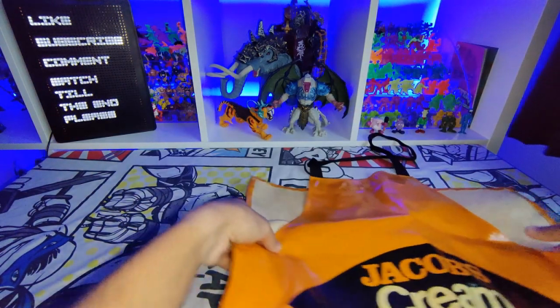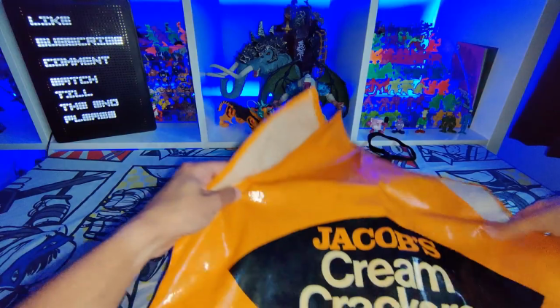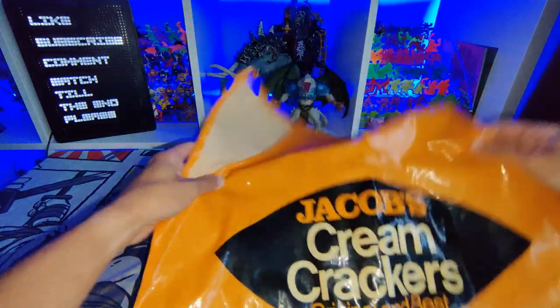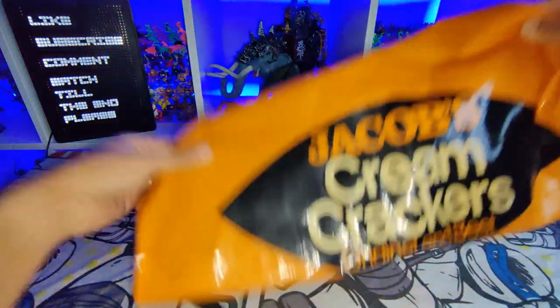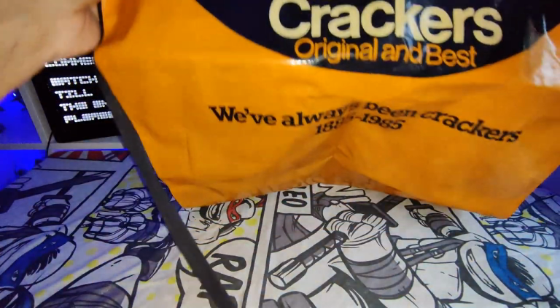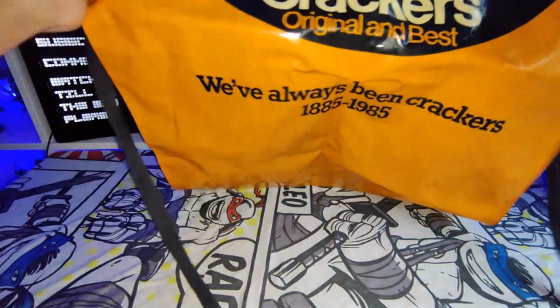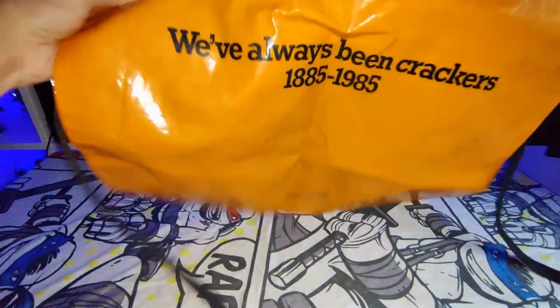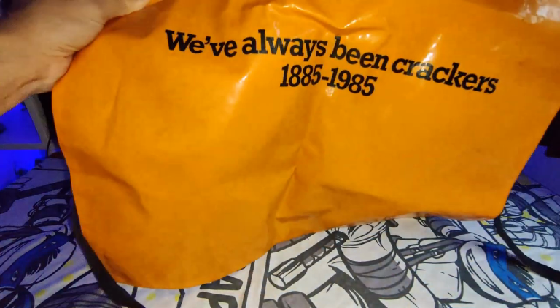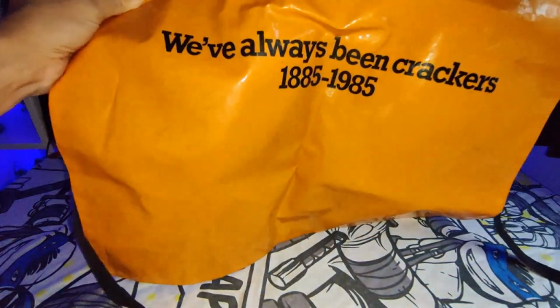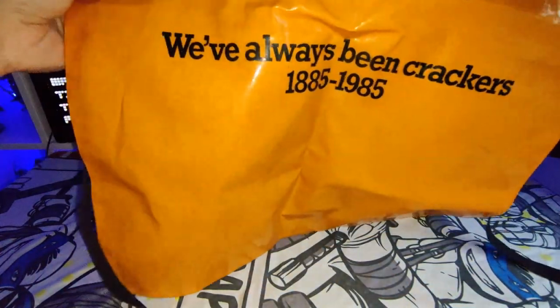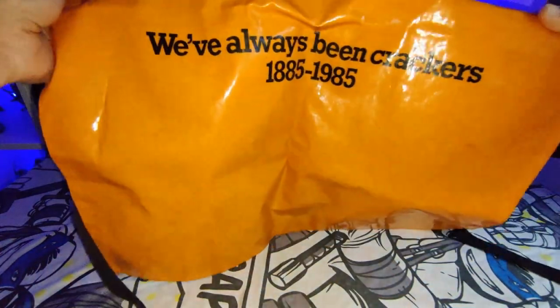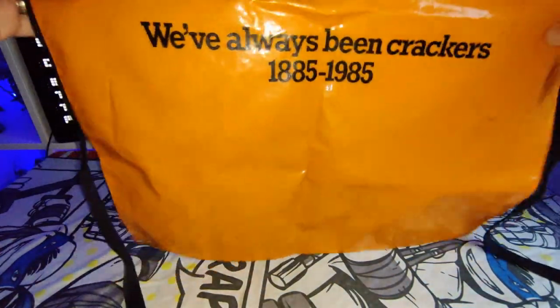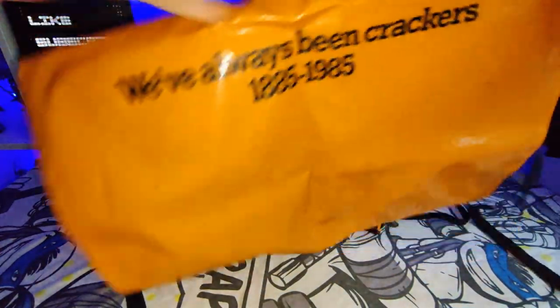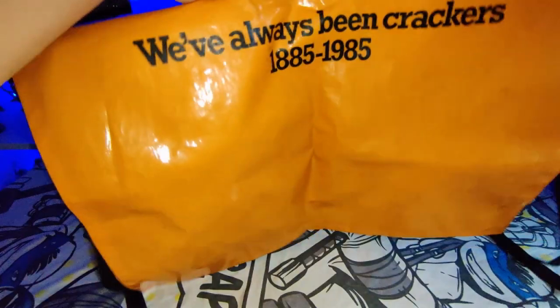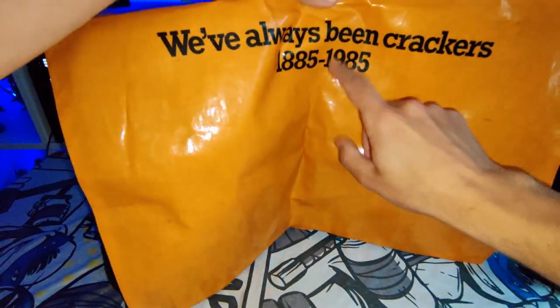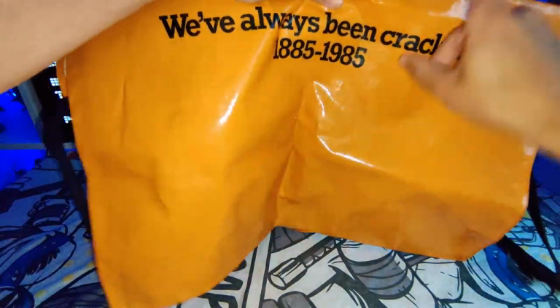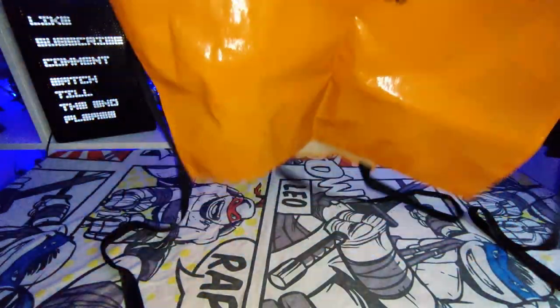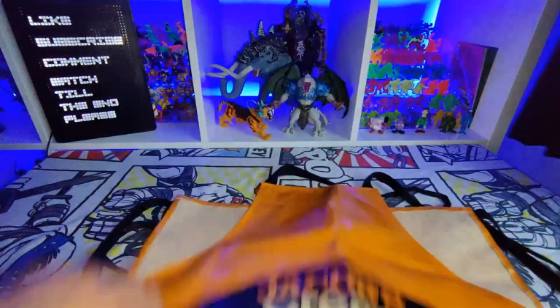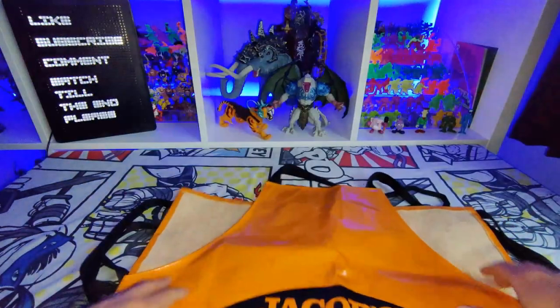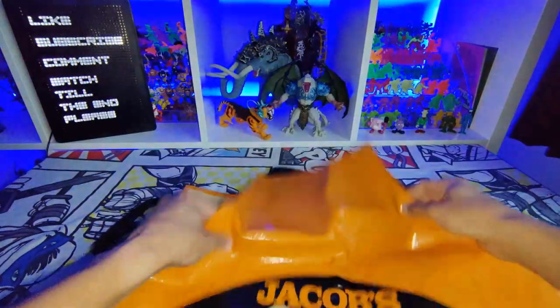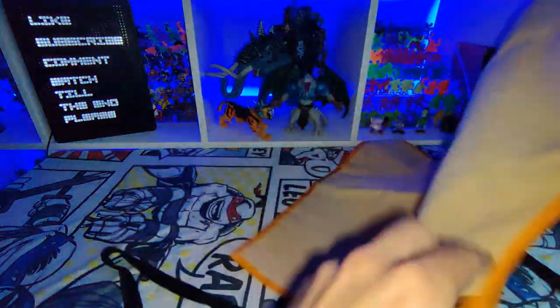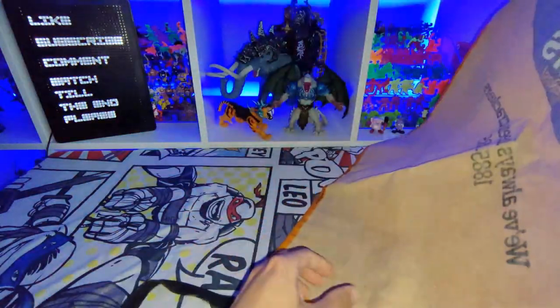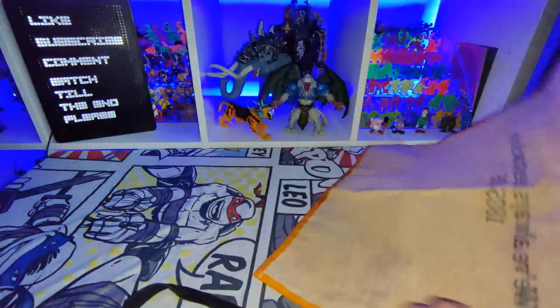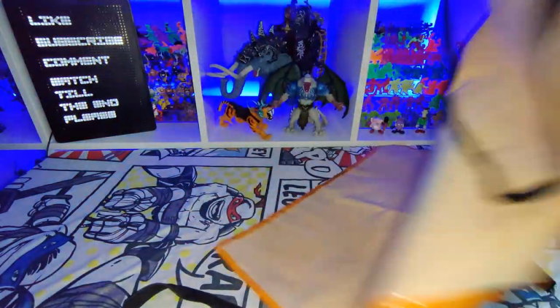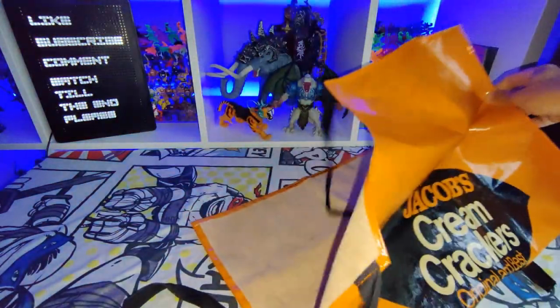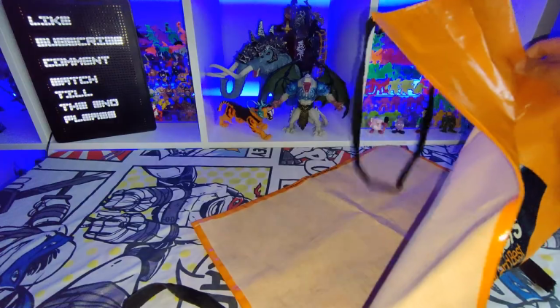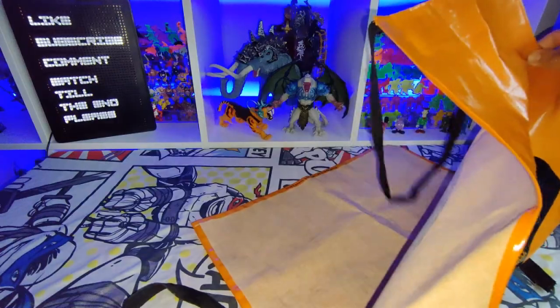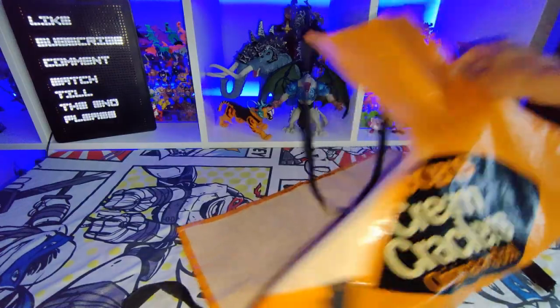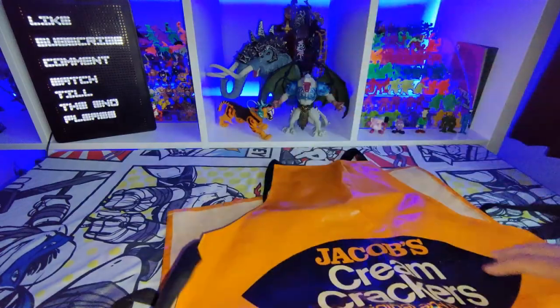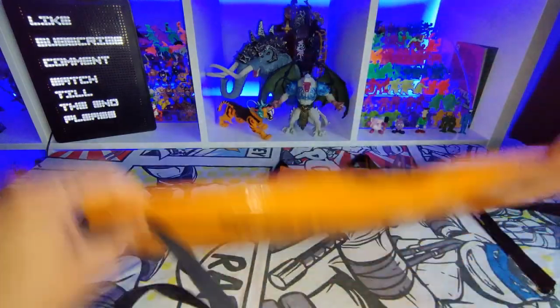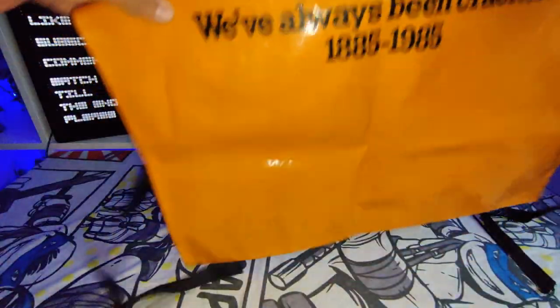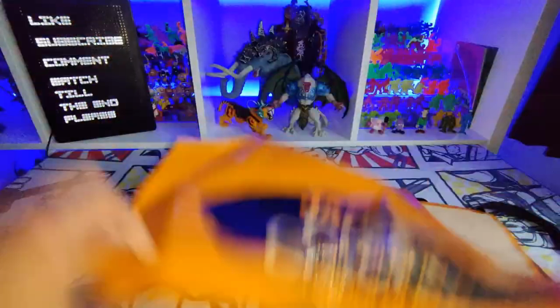I got this Jacob's cream crackers apron — really nice. I think it was an anniversary one, I'm not entirely sure, but there's no label saying a date on it. Really cool though. I got that from my mother-in-law; she bought it from the charity shop, which was pretty awesome.